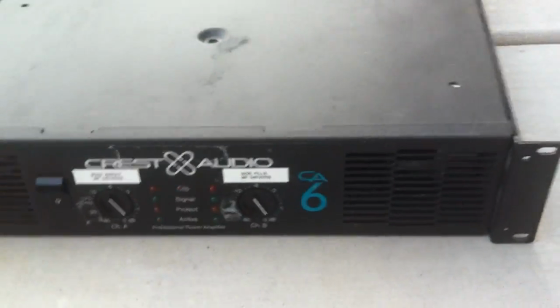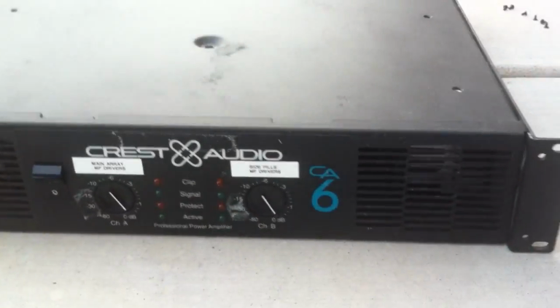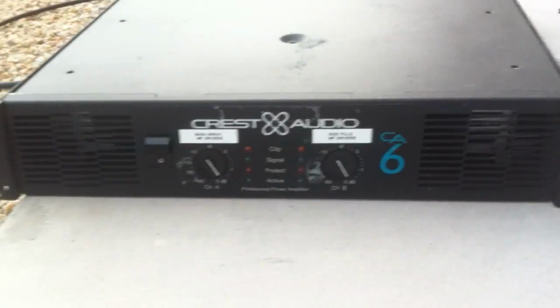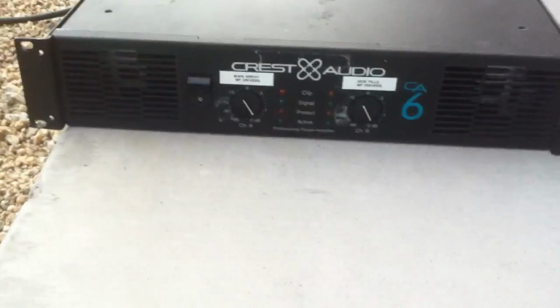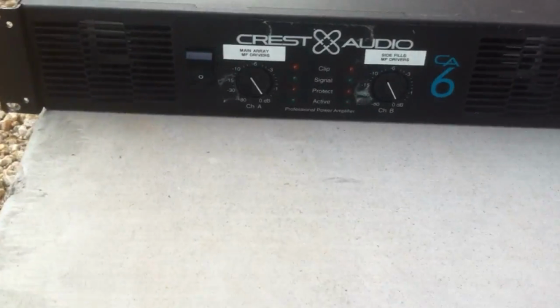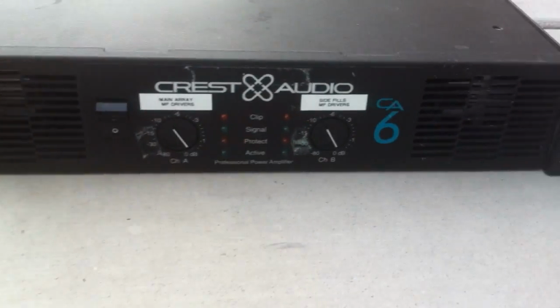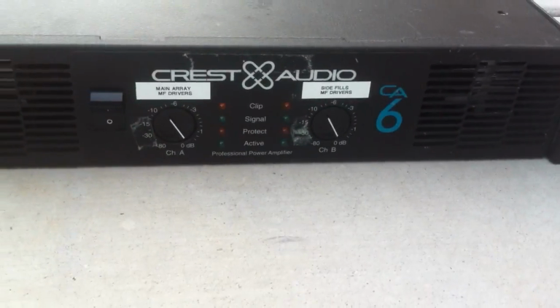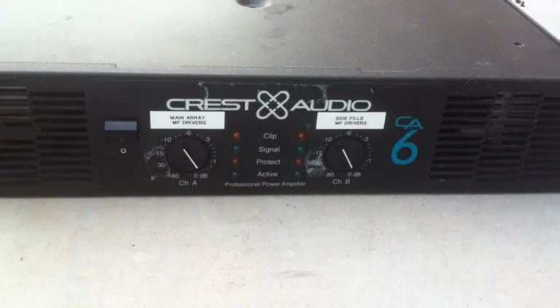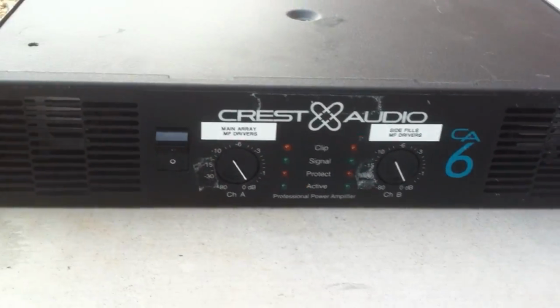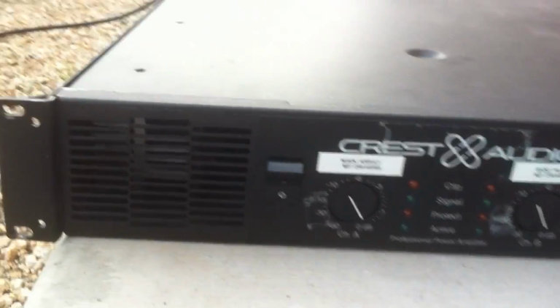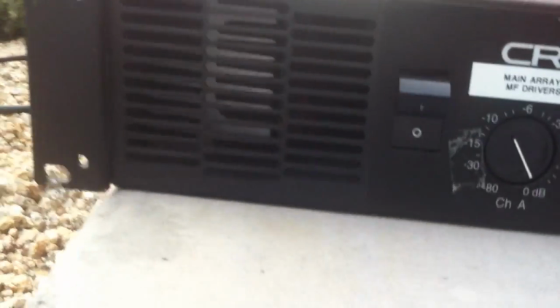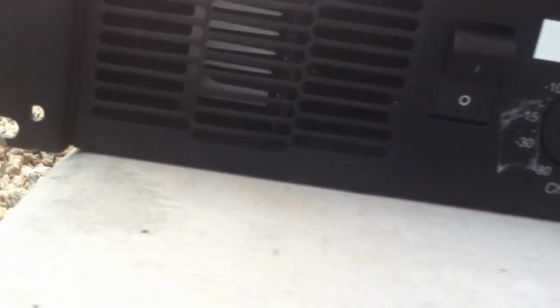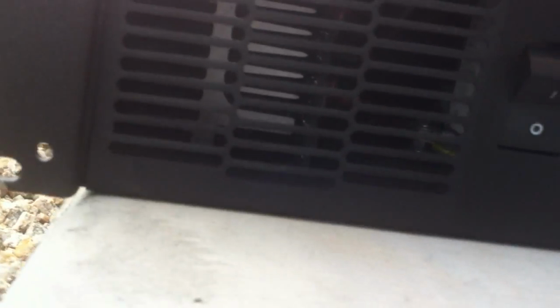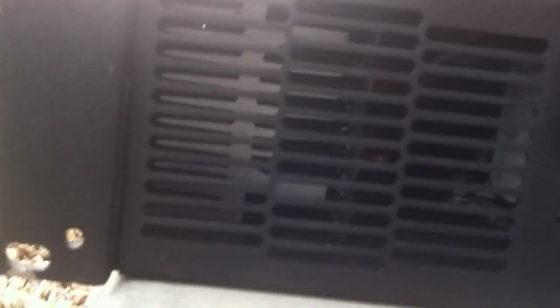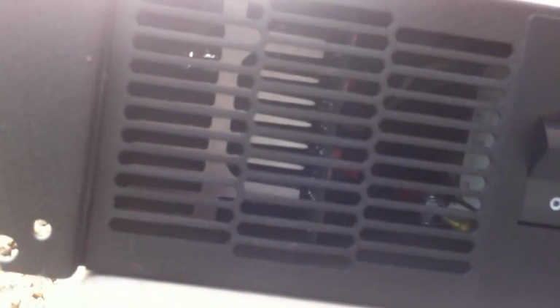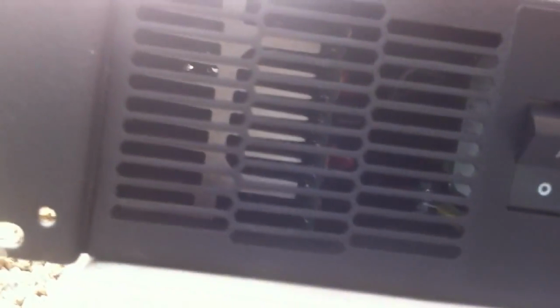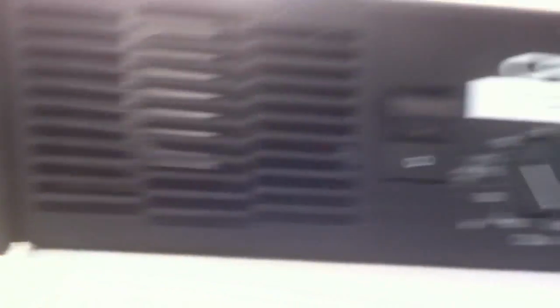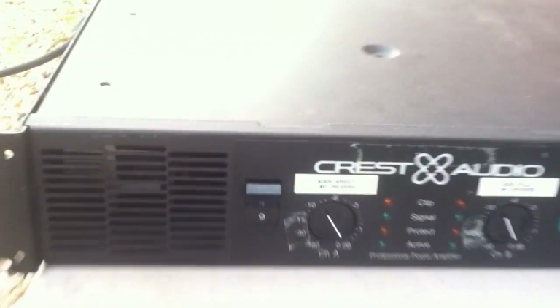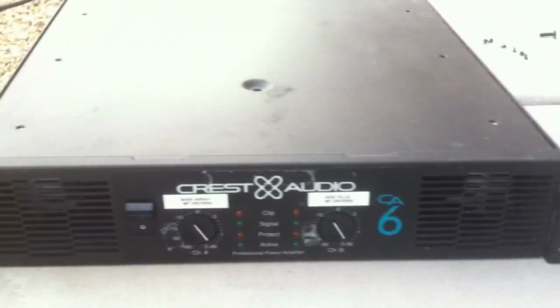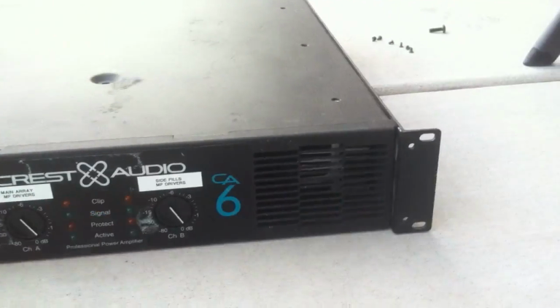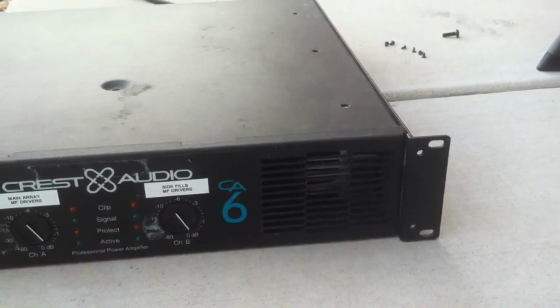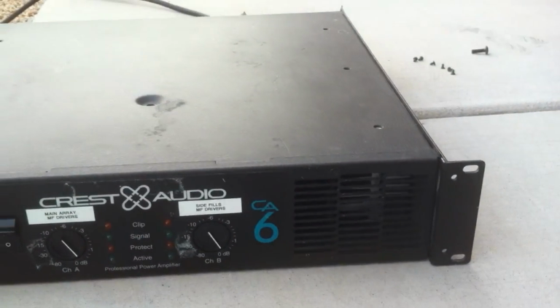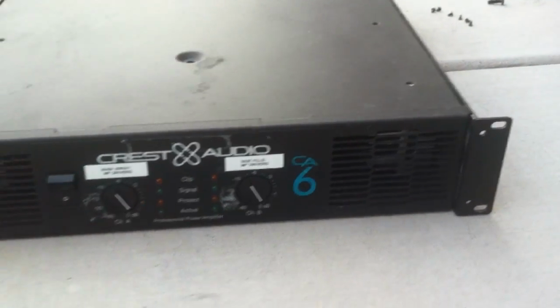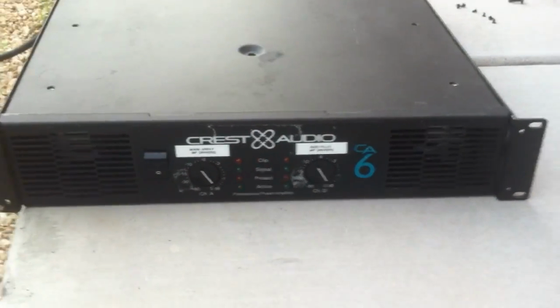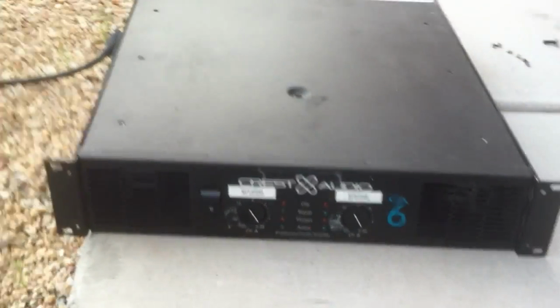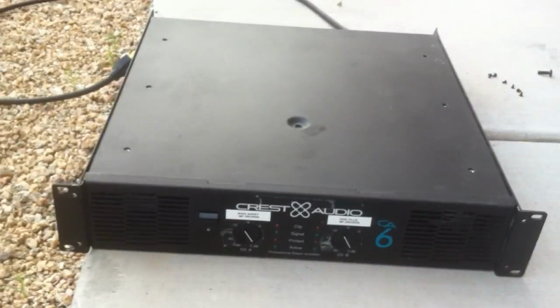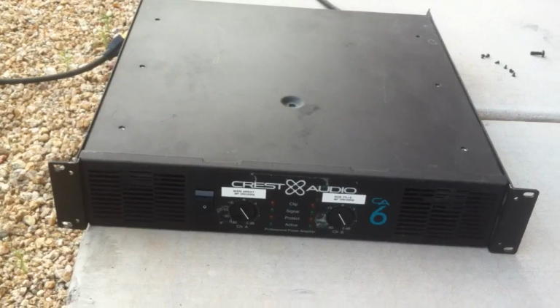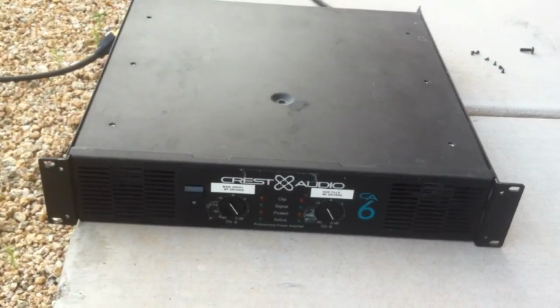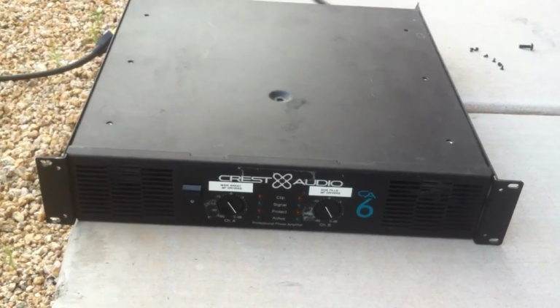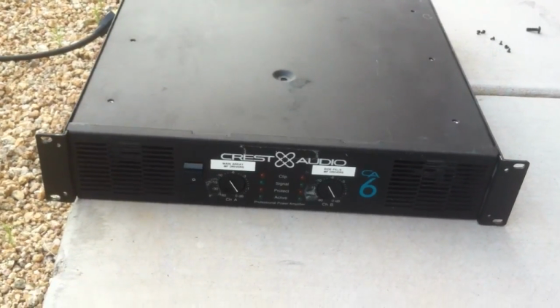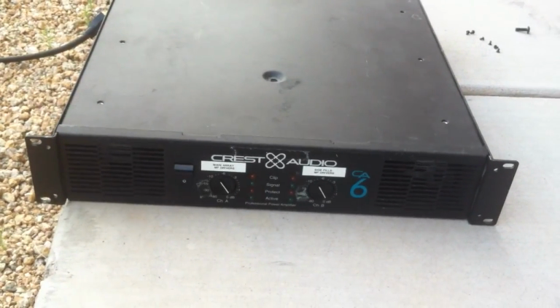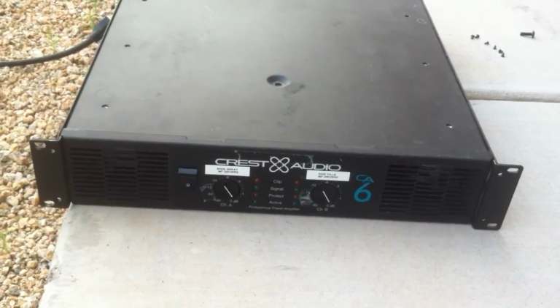One thing that not too many people know is dust is conductive. You can't really see in there right now, but it is very dirty. So I'm going to teach you guys how to correctly clean out one of these amps.